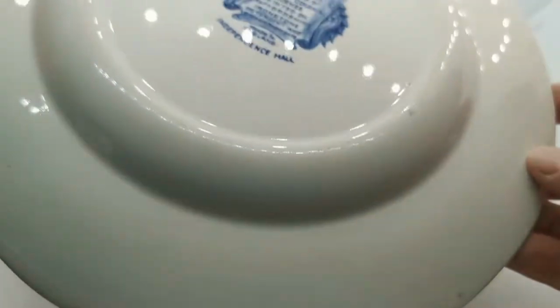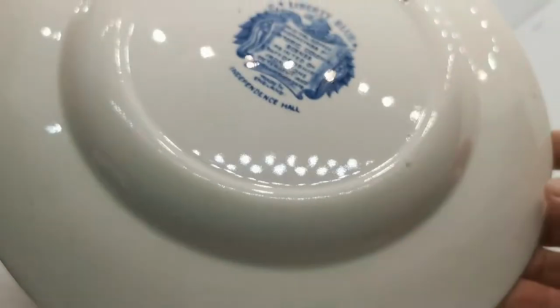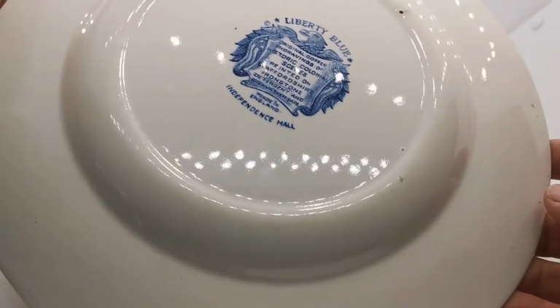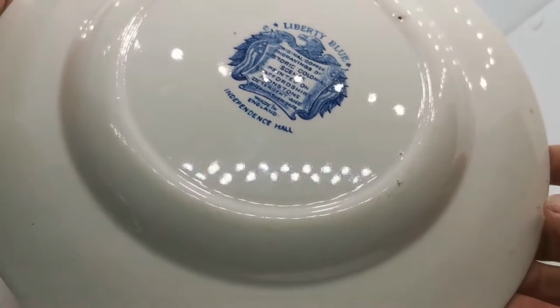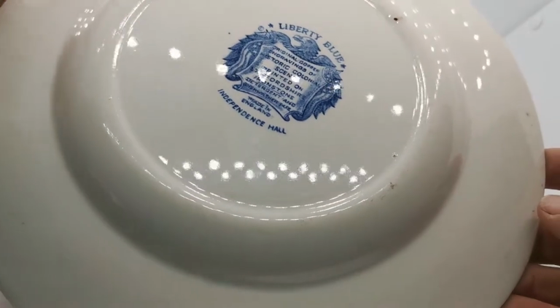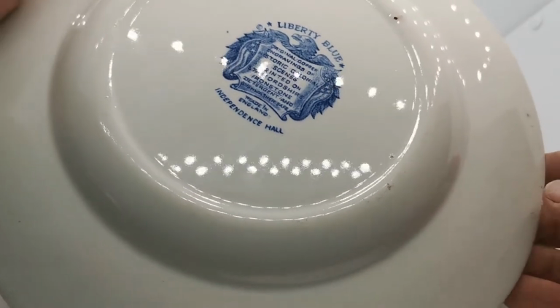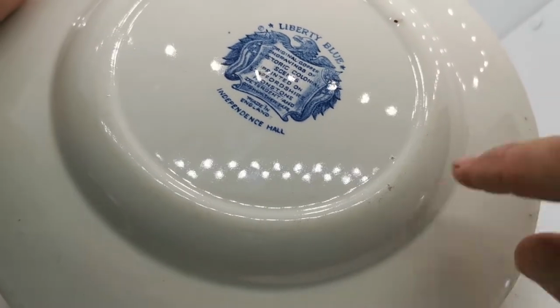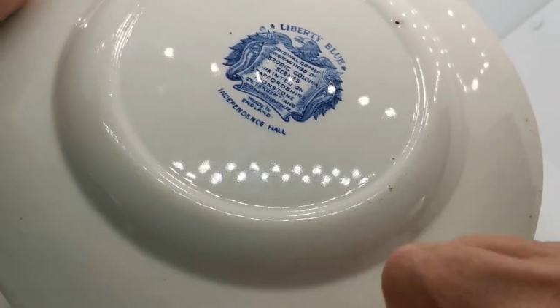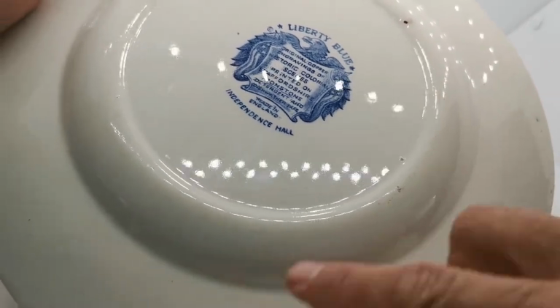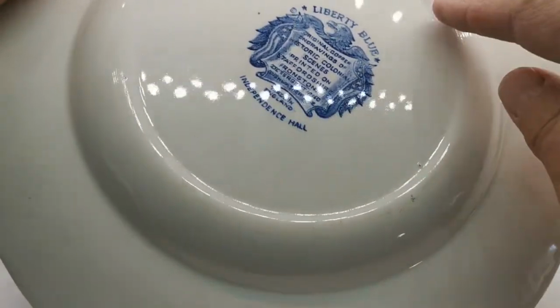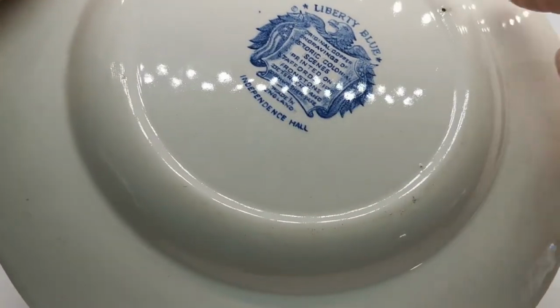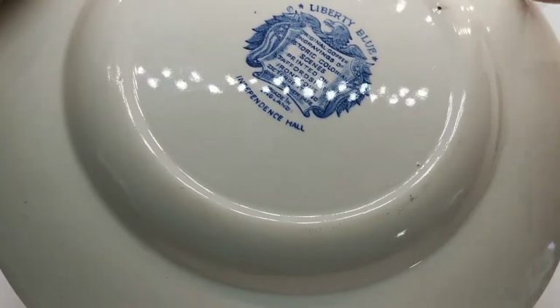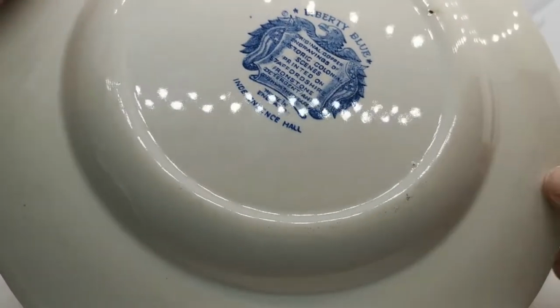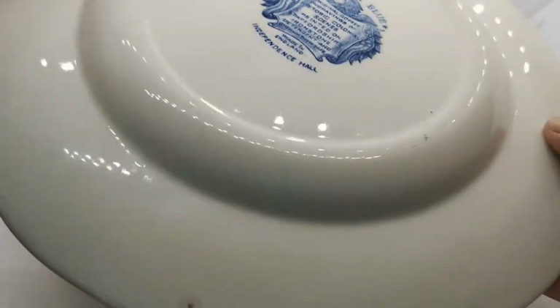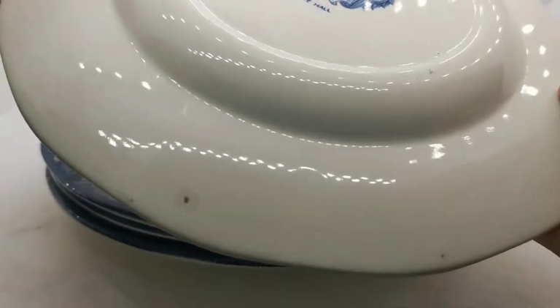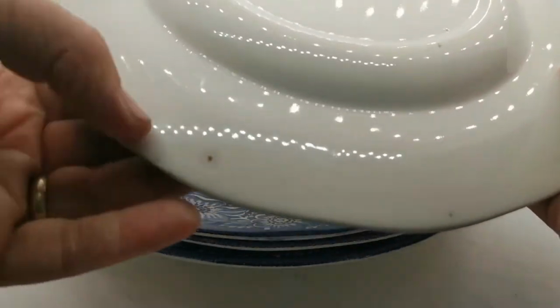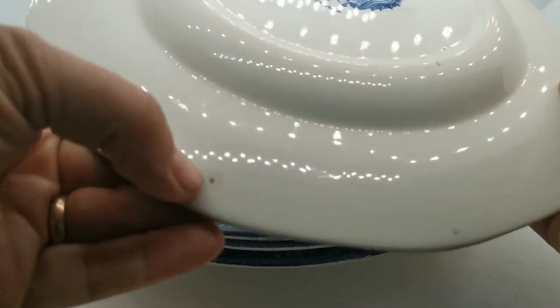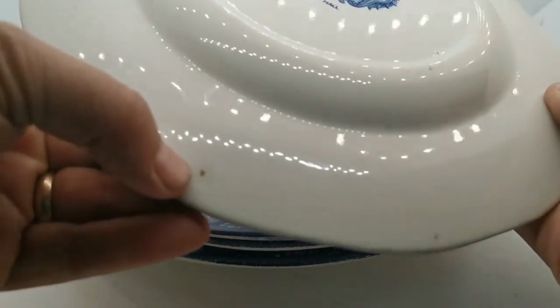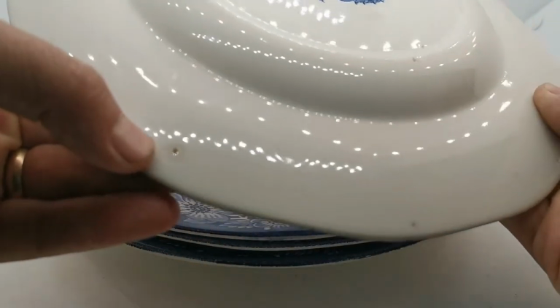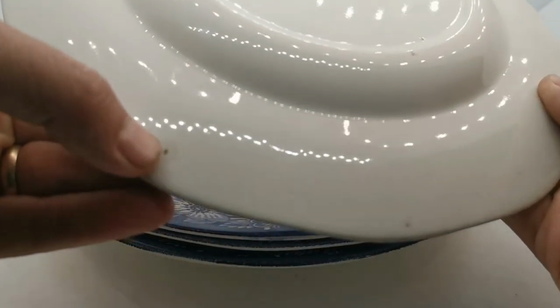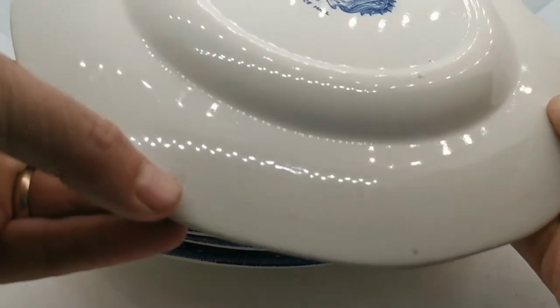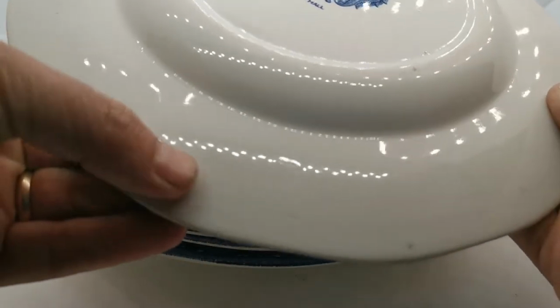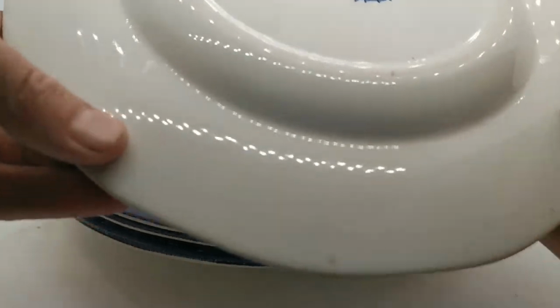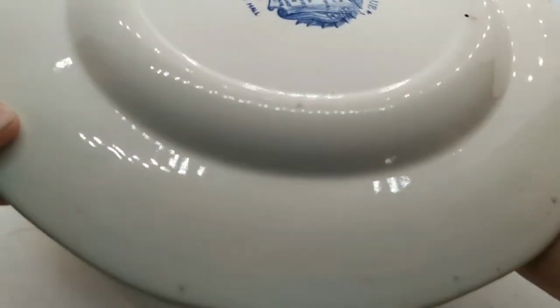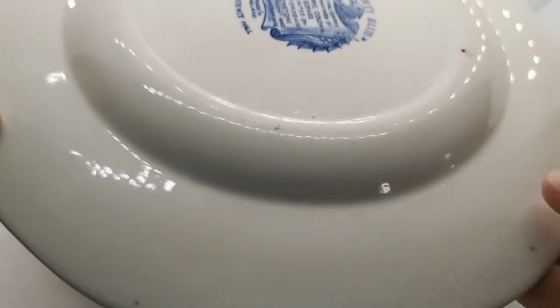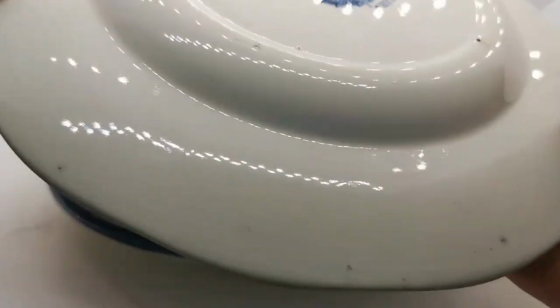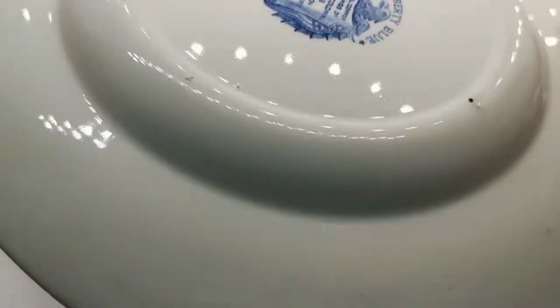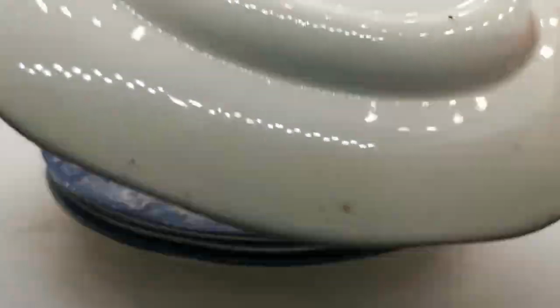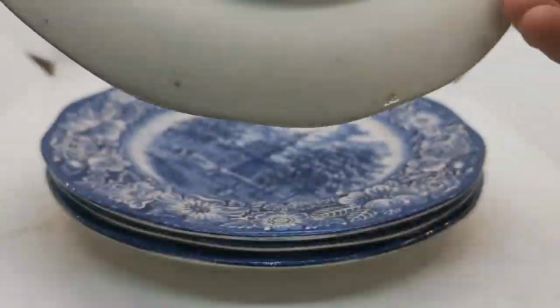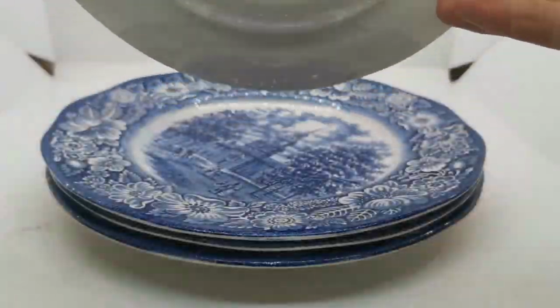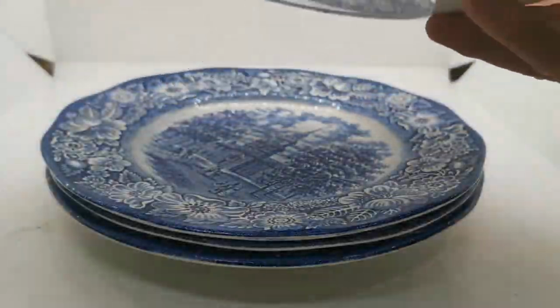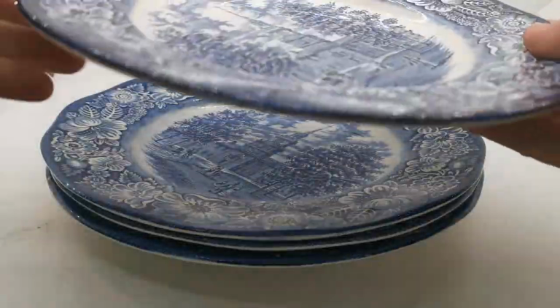They came up with three or four different versions of this. Quite characteristically, these have got the kiln marks where they've been stacked. These aren't faults — these are part of this ironstone design; this is where they were stacked in the kiln.